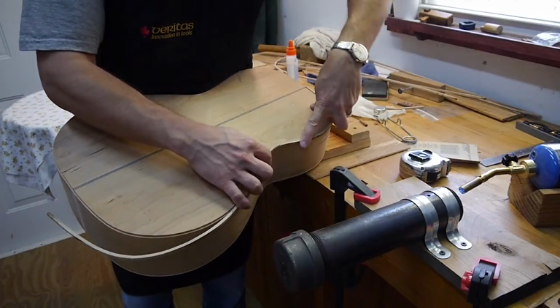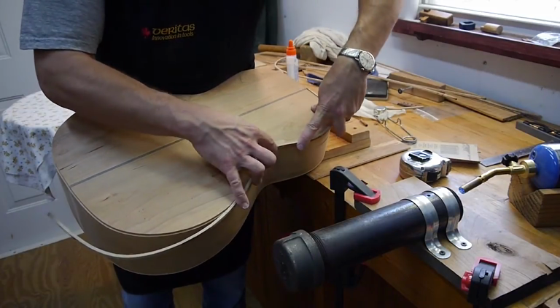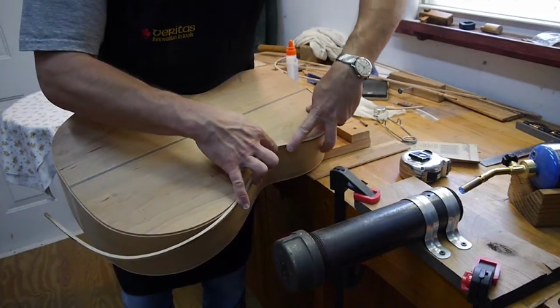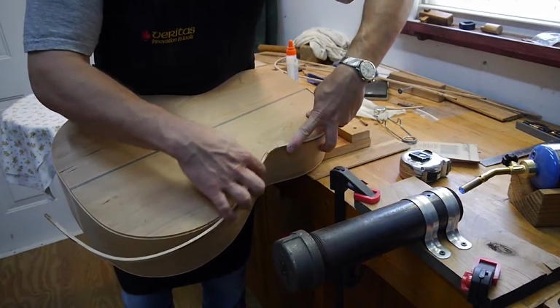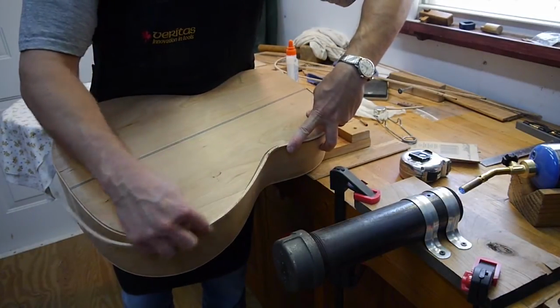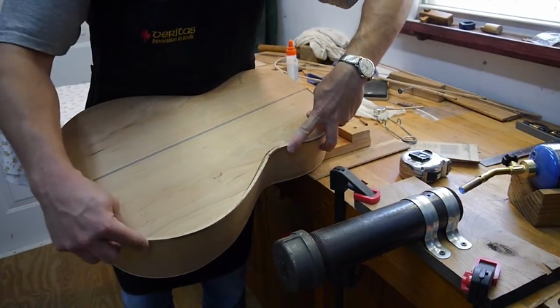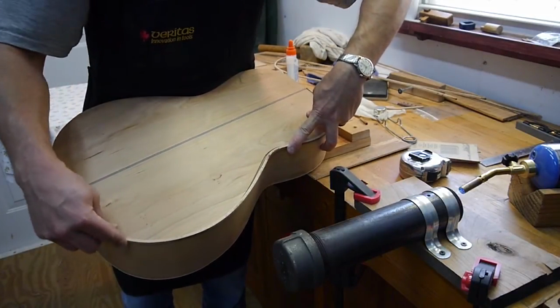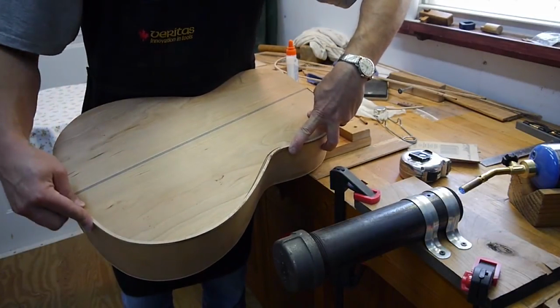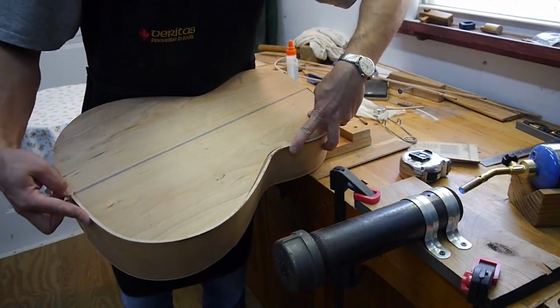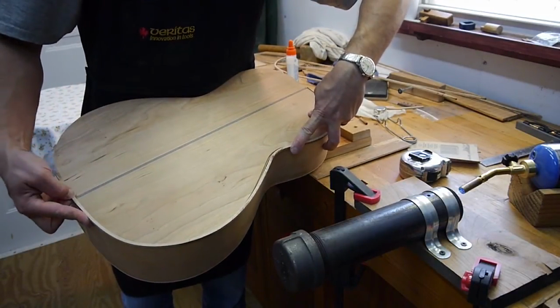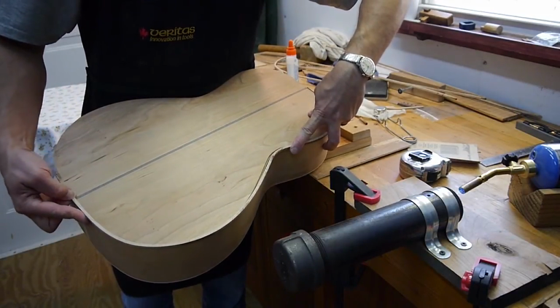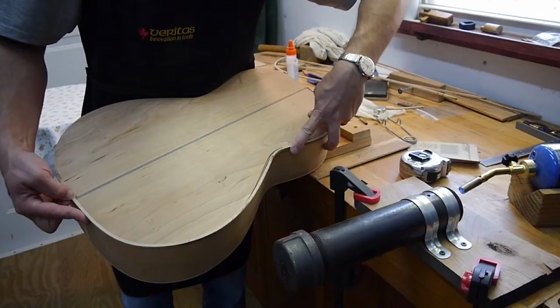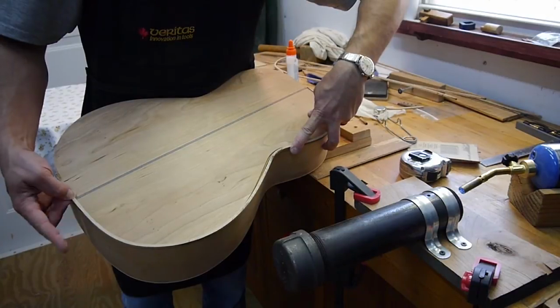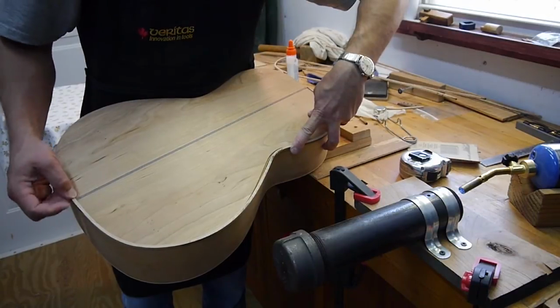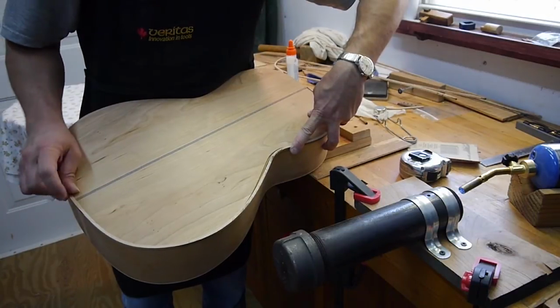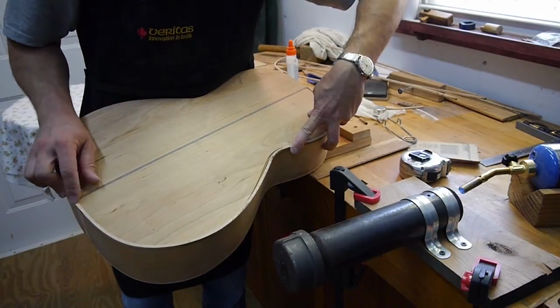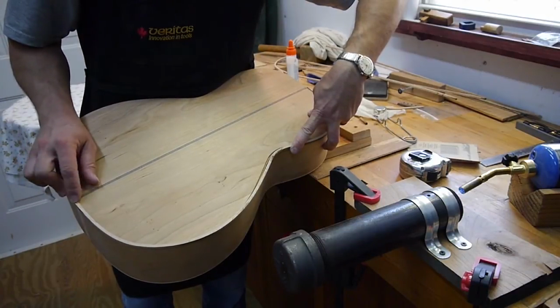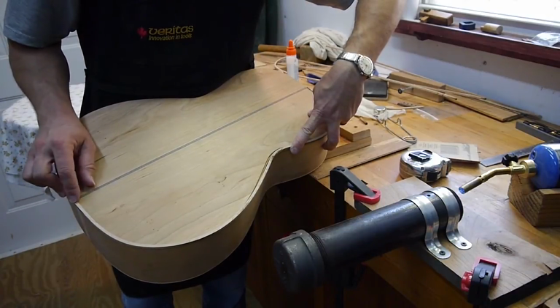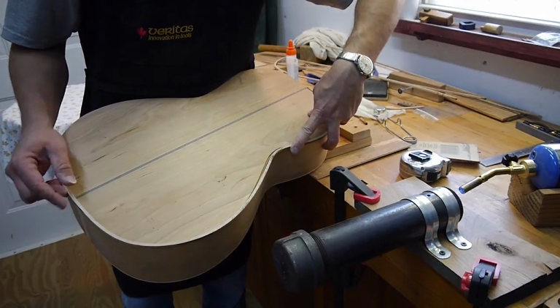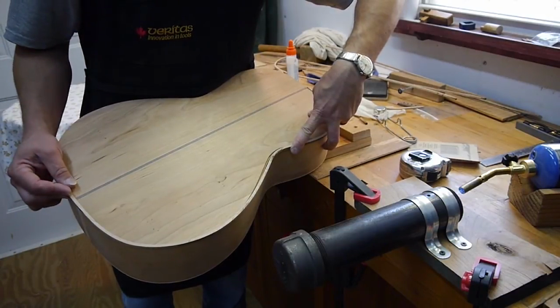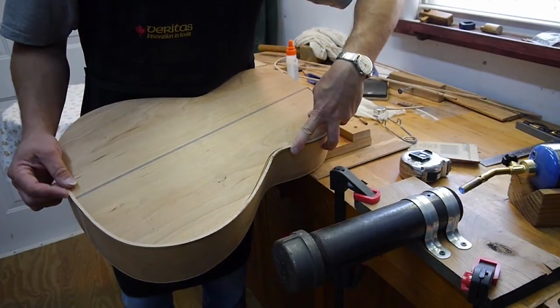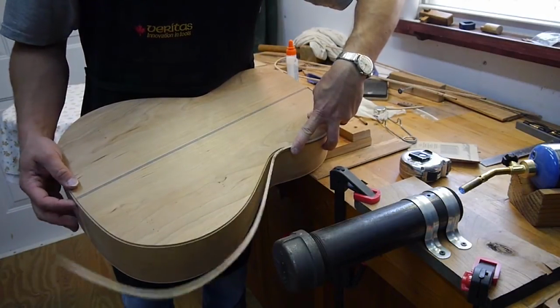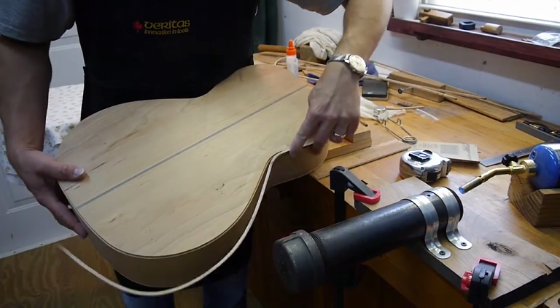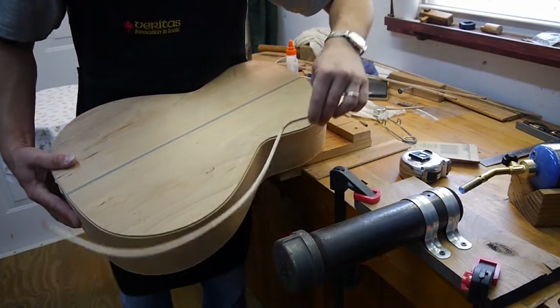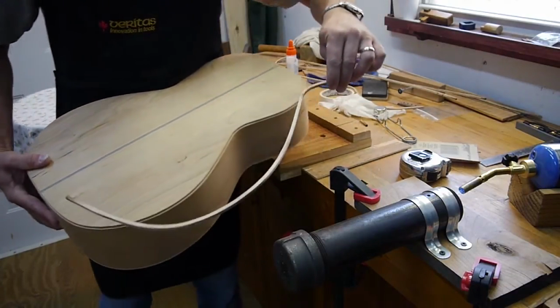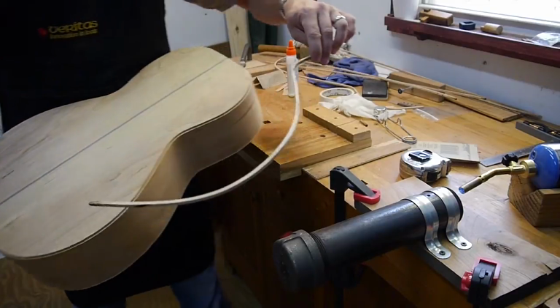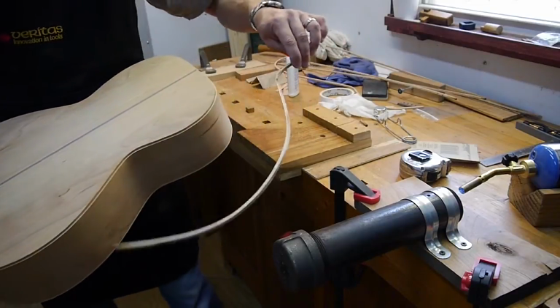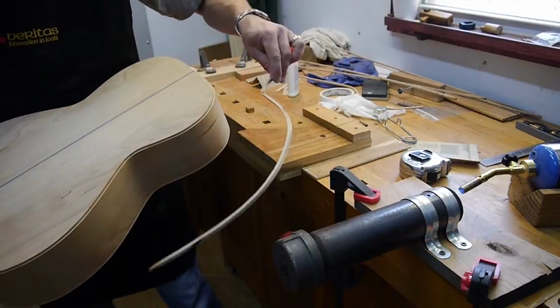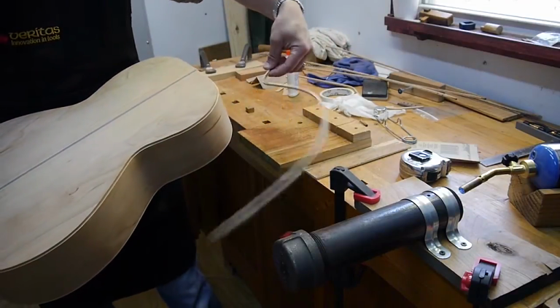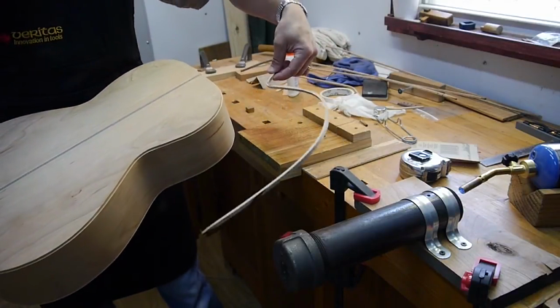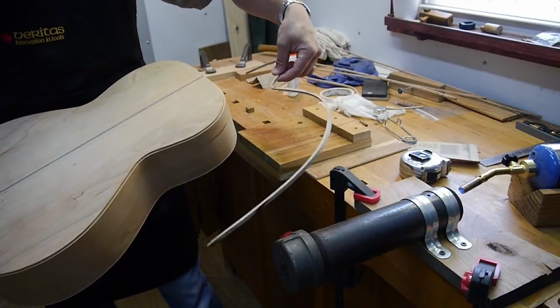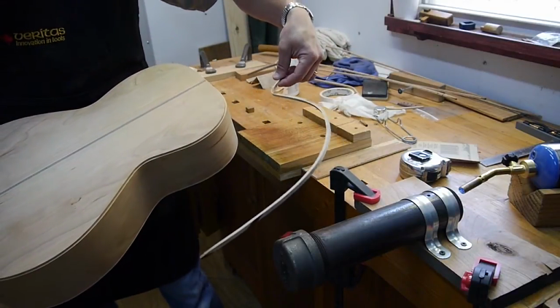It'll glue right on just fine. I'll nip off this end to make it match up on both sides down here. There you are — that's some bending of some edge binding here.